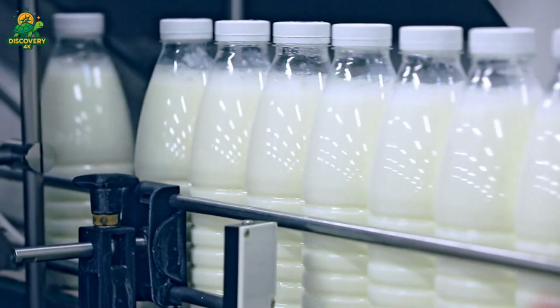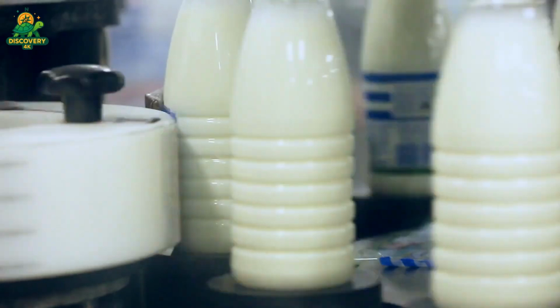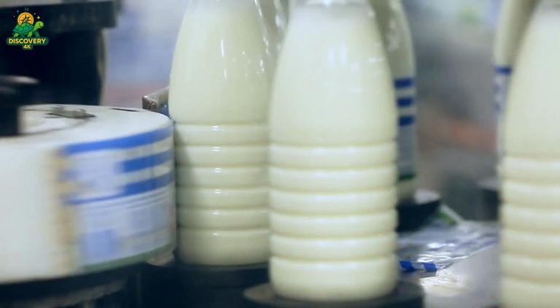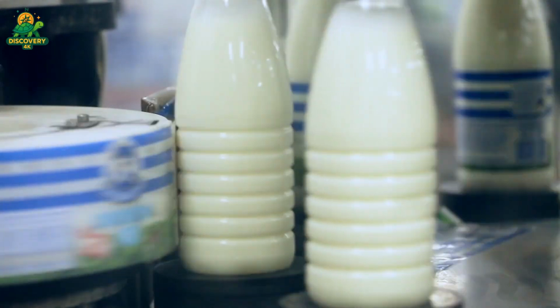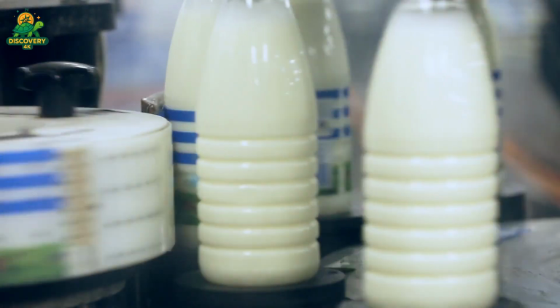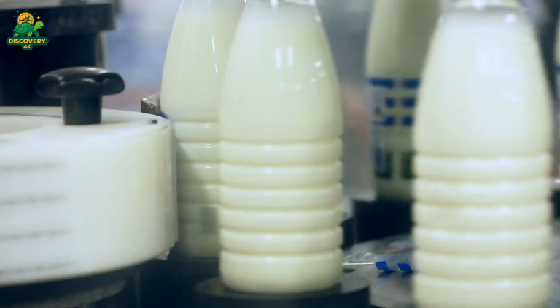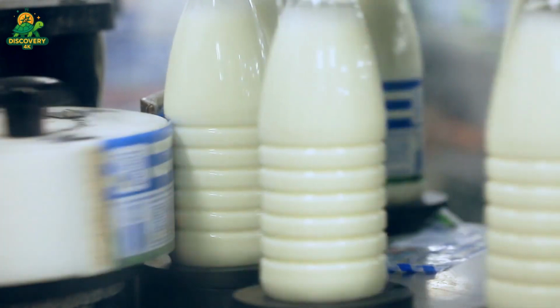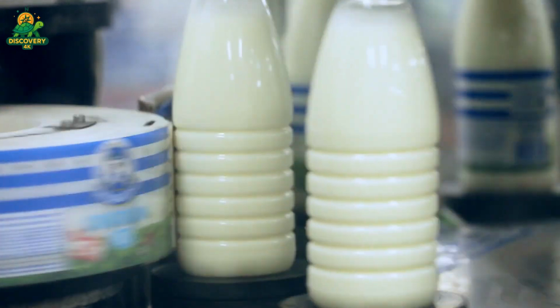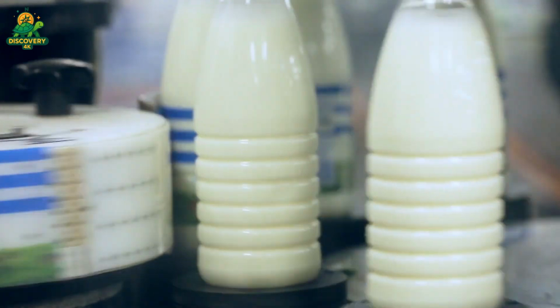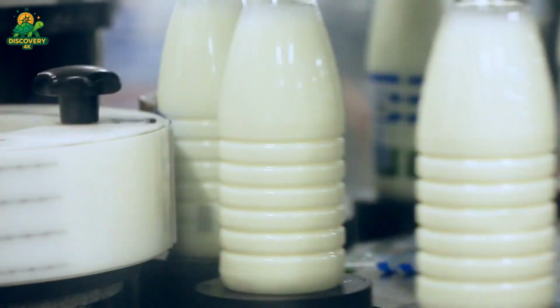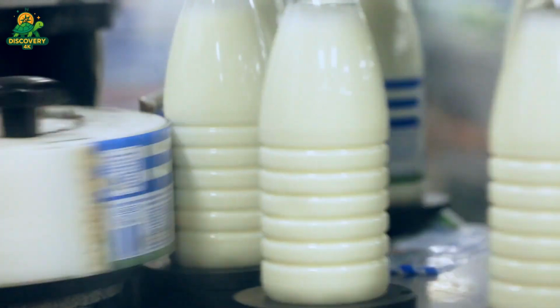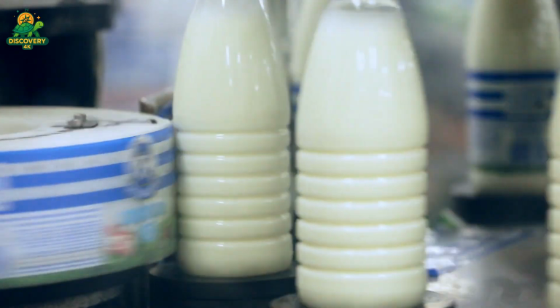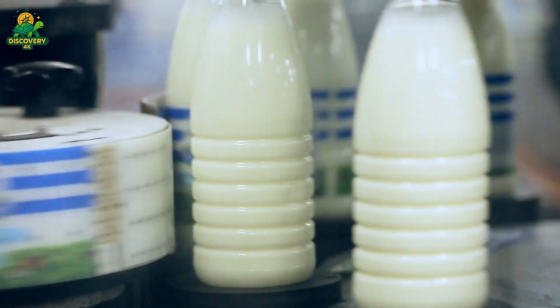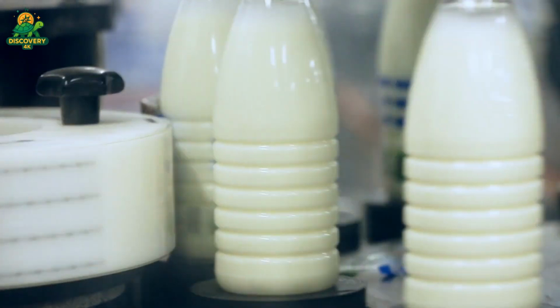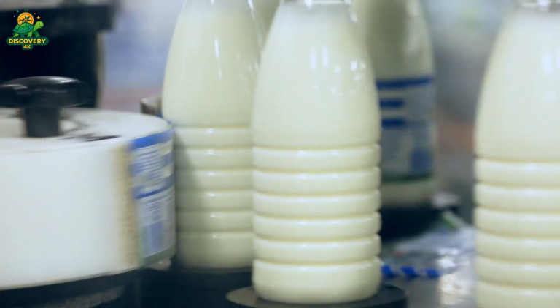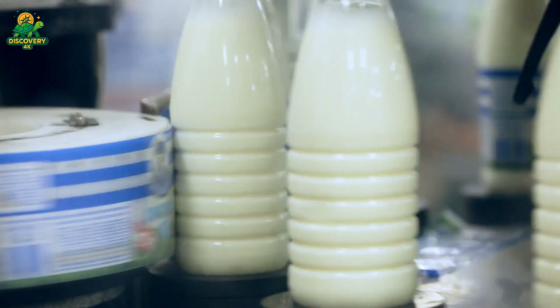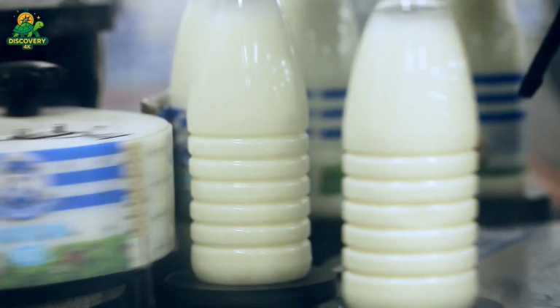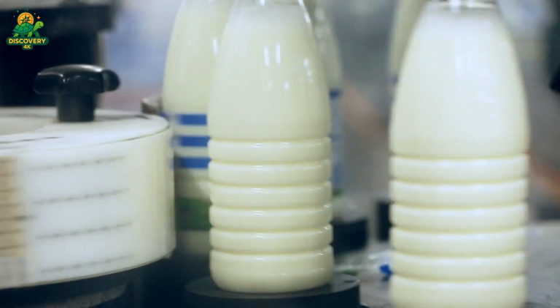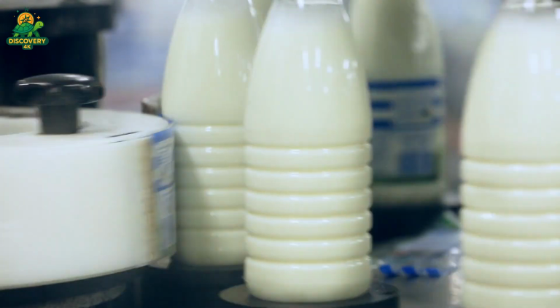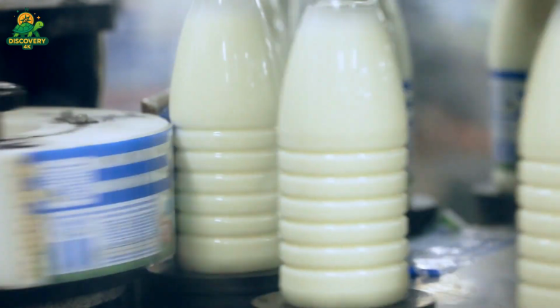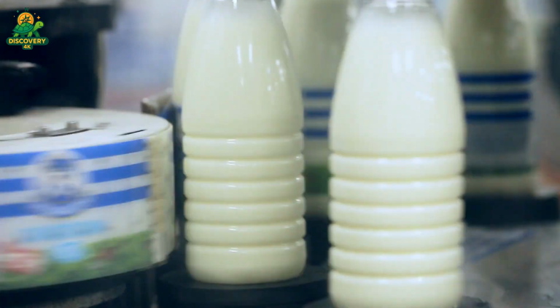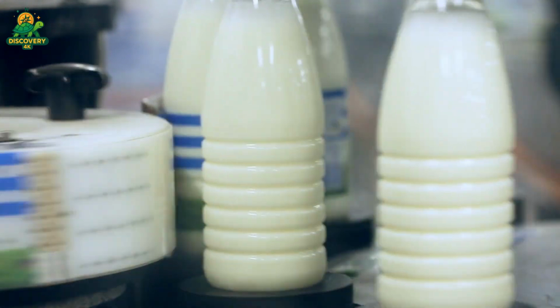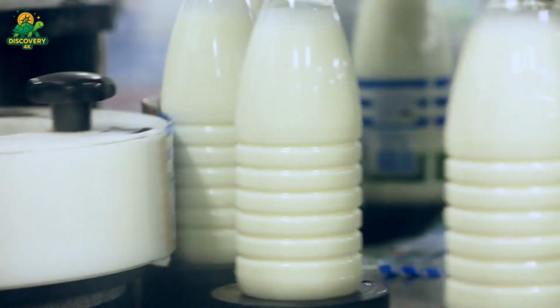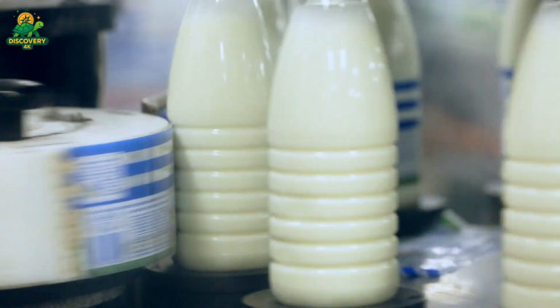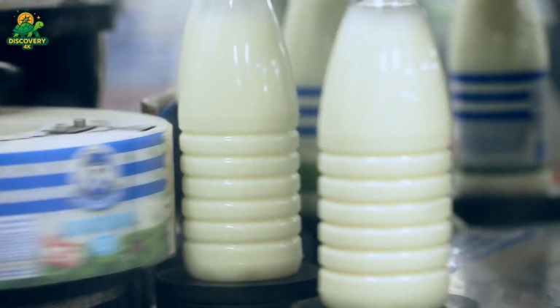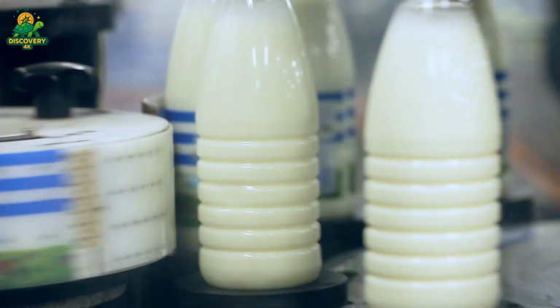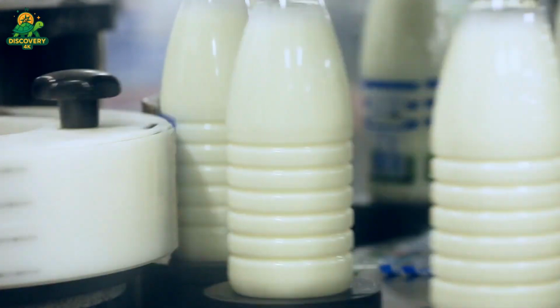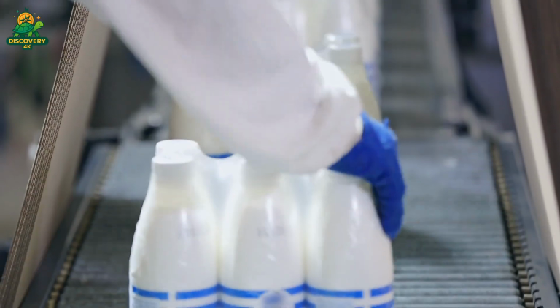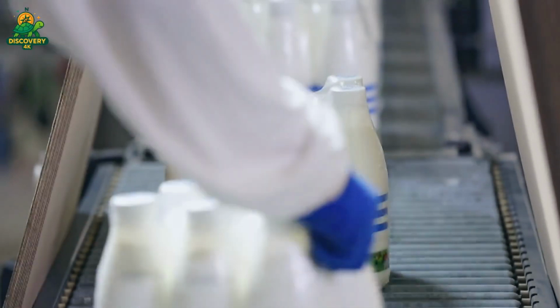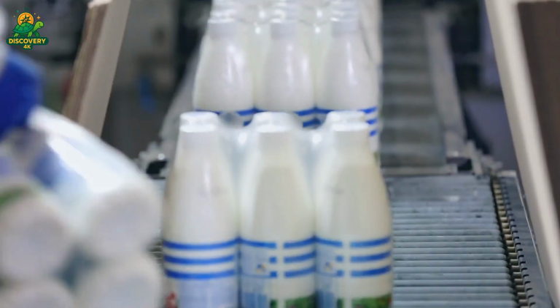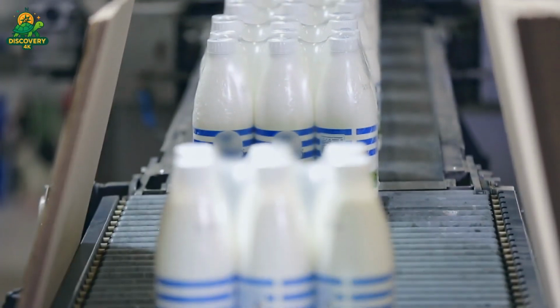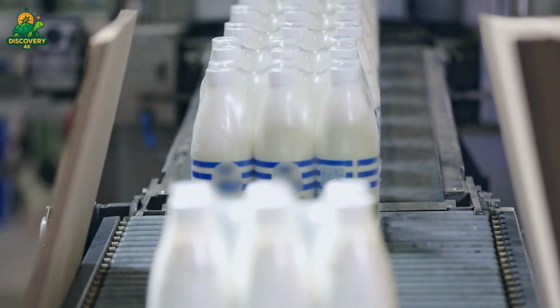Finished products are stored in cold warehouses until GPS-tracked trucks deliver pallets to retailers. From cow to carton, the entire journey takes less than 48 hours, ensuring freshness and safety.